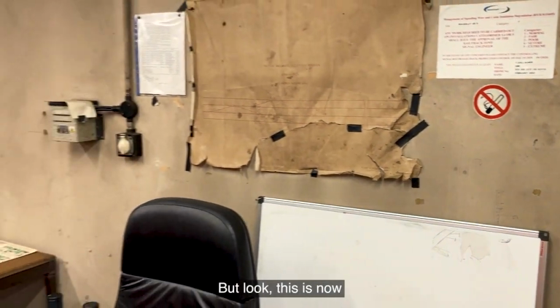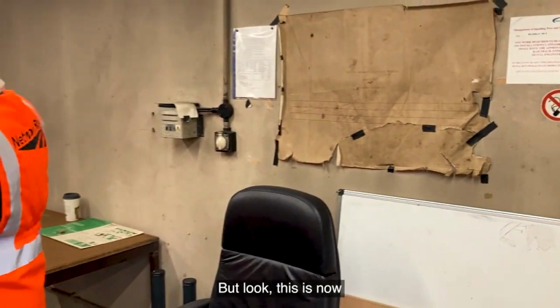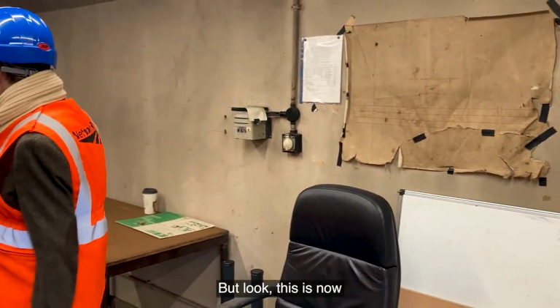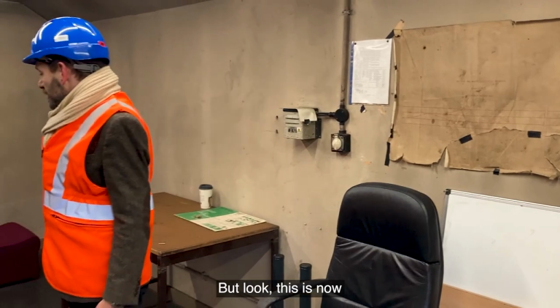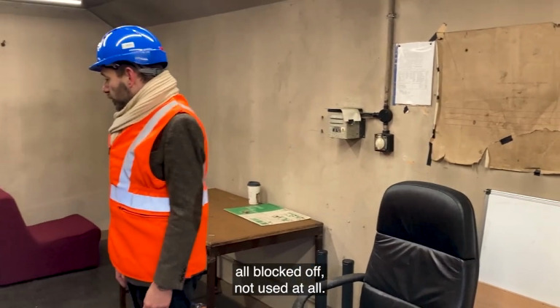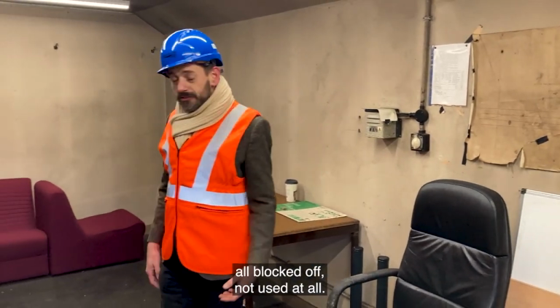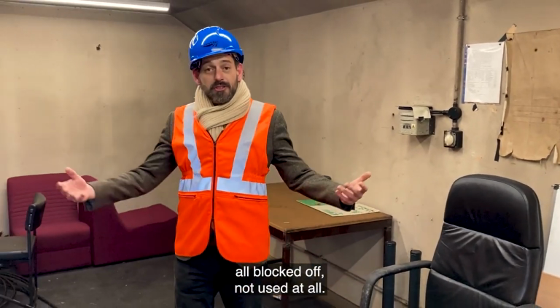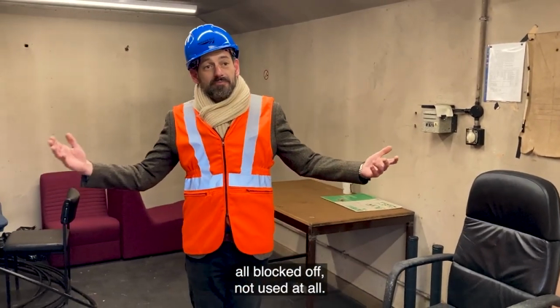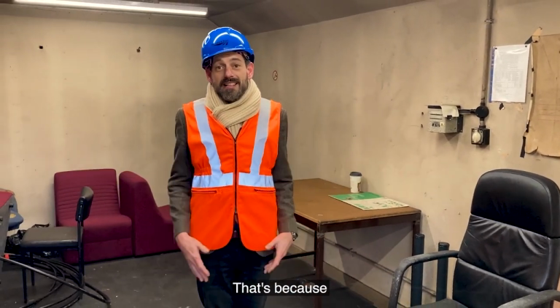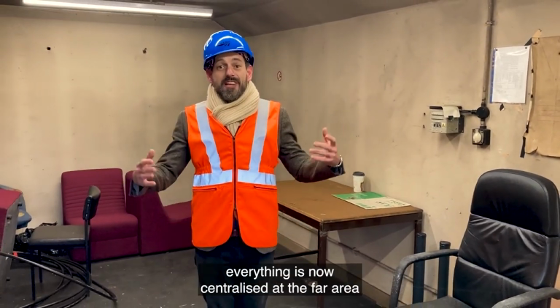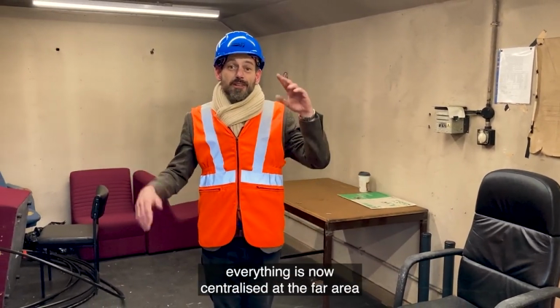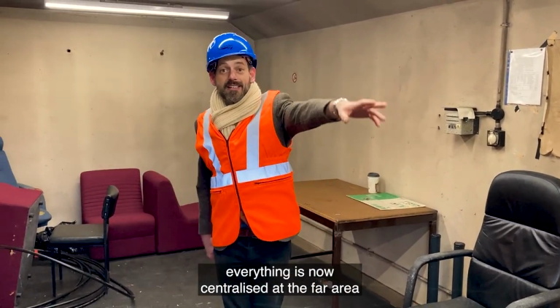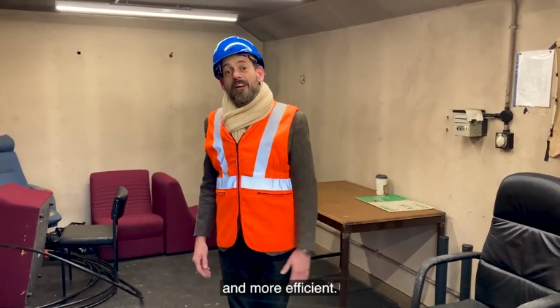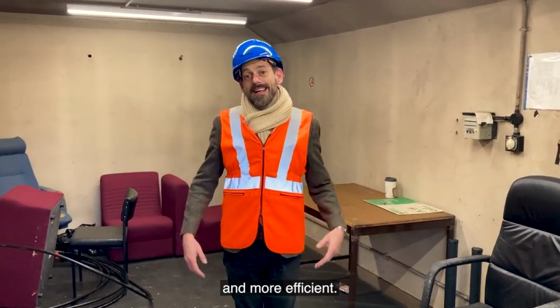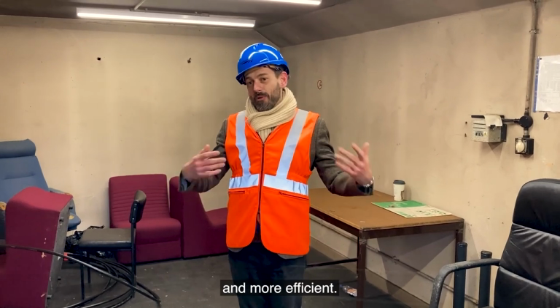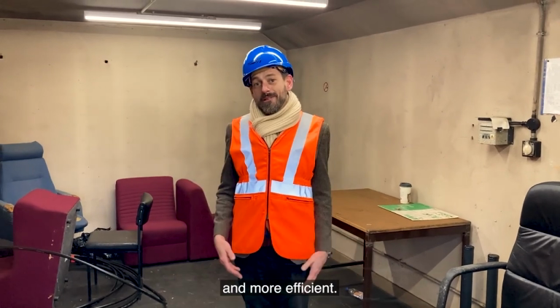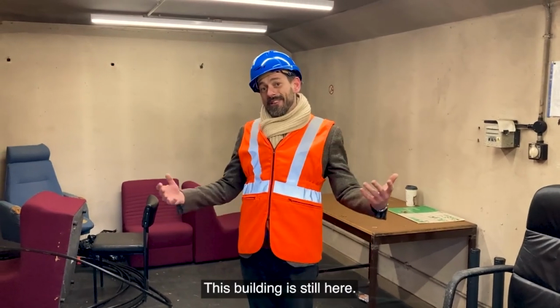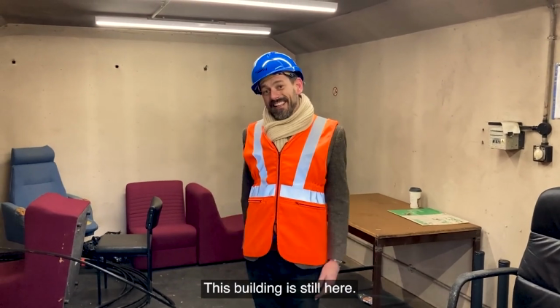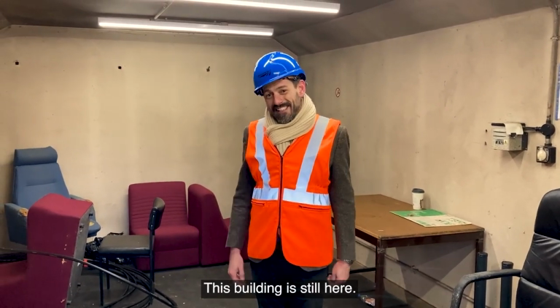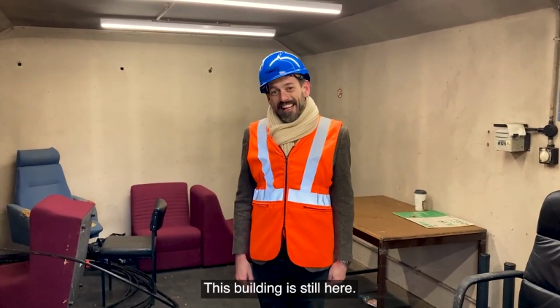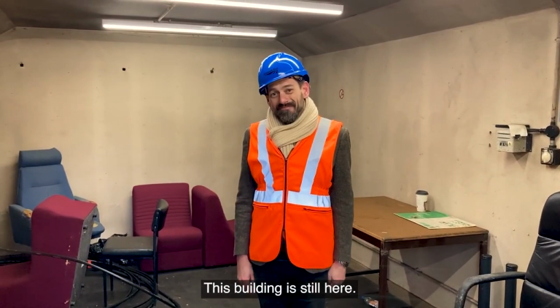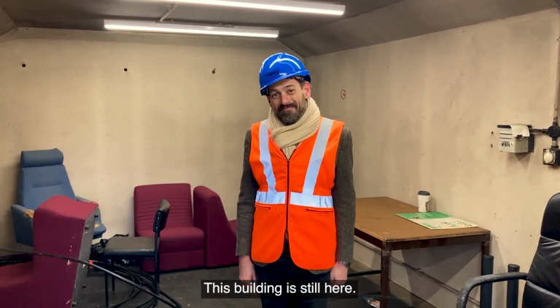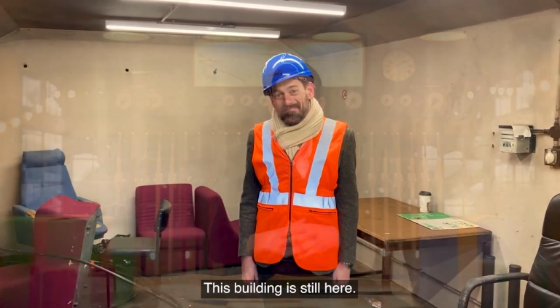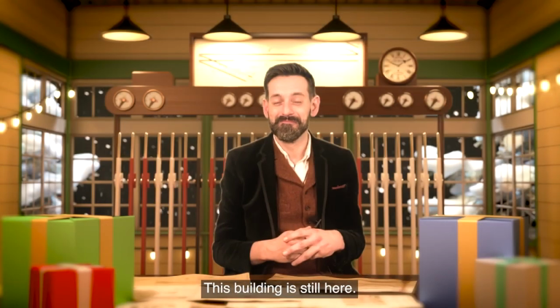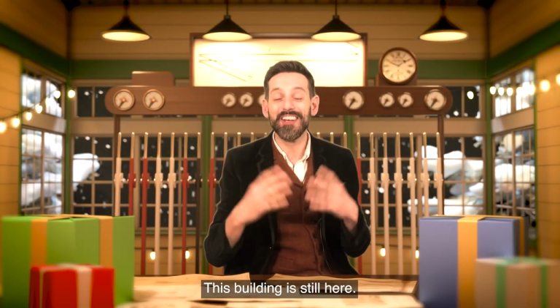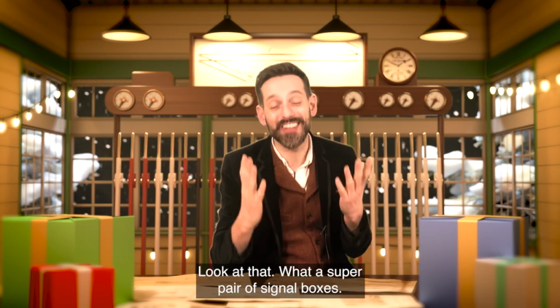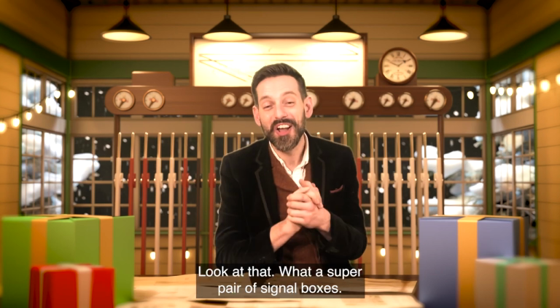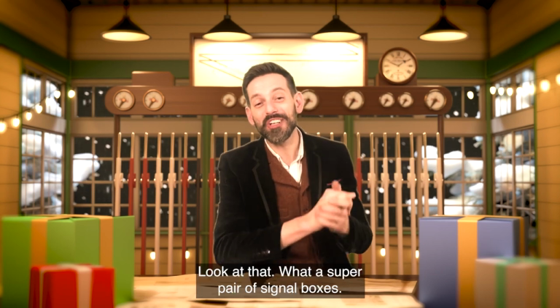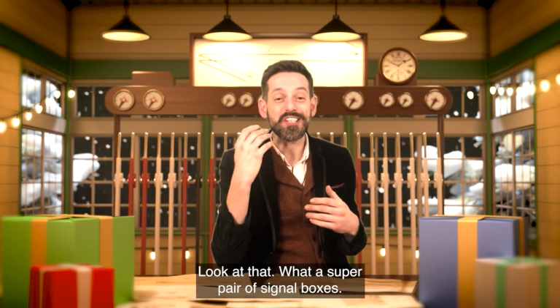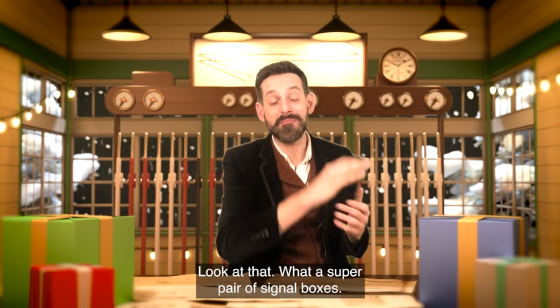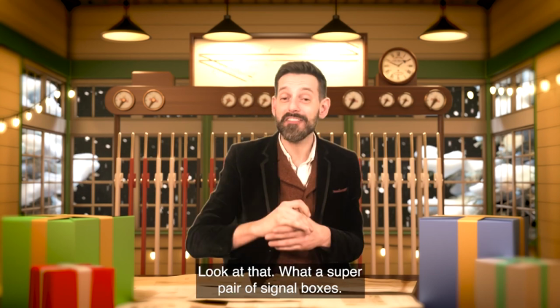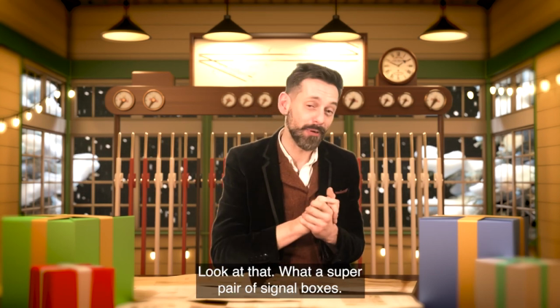Look — this is now all blocked off, not used at all. That's because everything's now centralised. The farther earlier, the more efficient. But this building is still here. What a super pair of signal boxes.